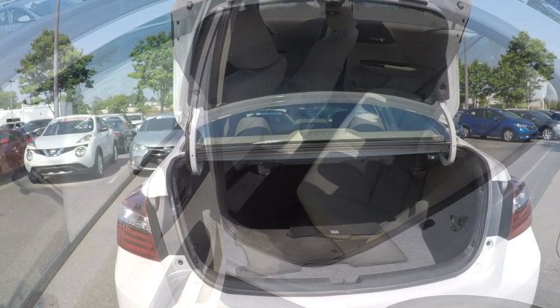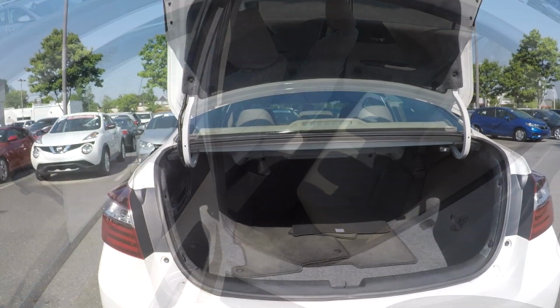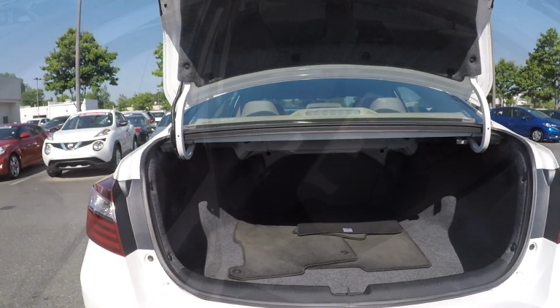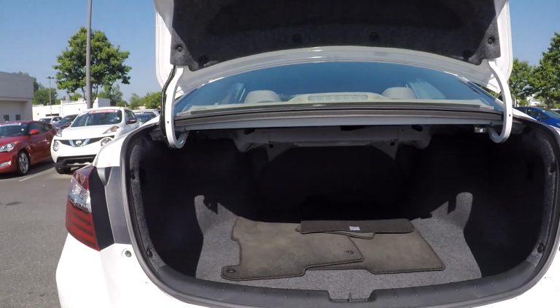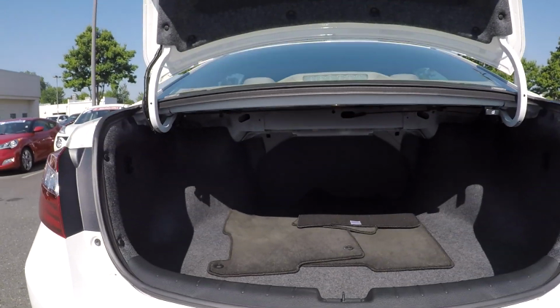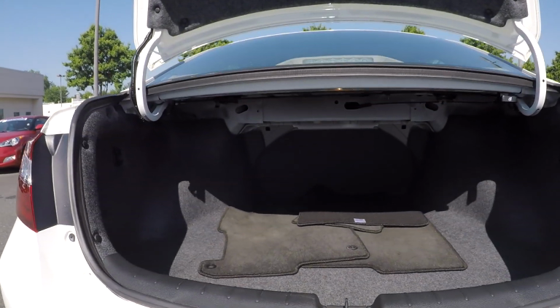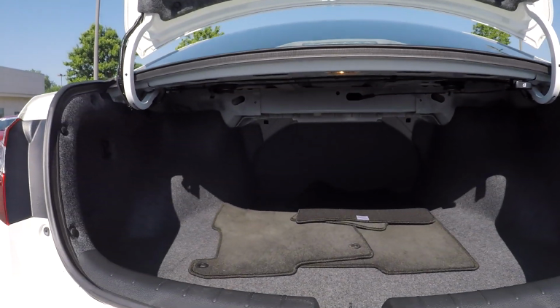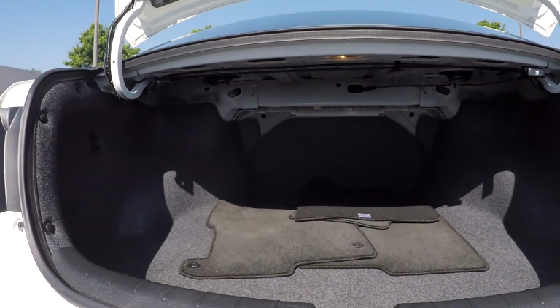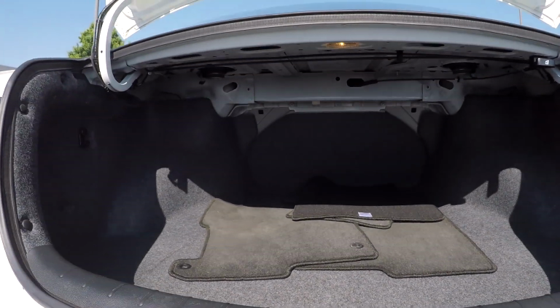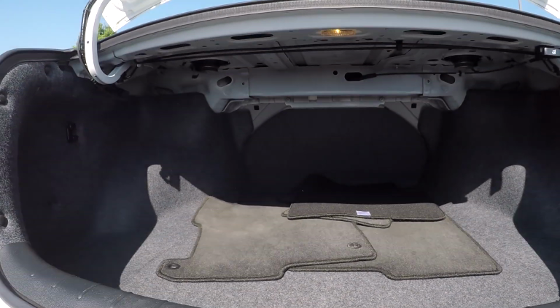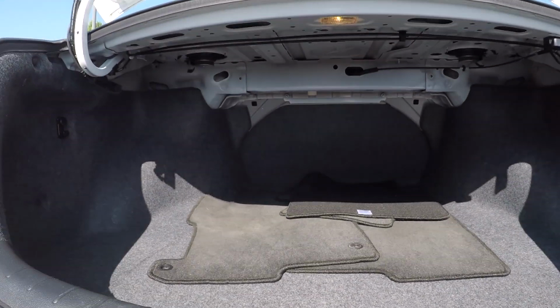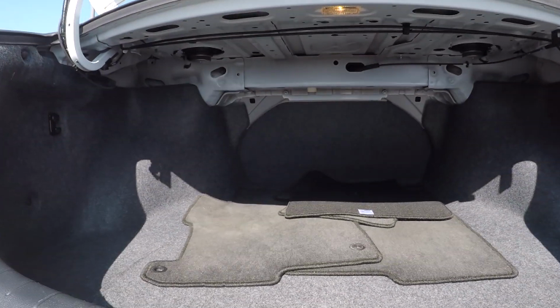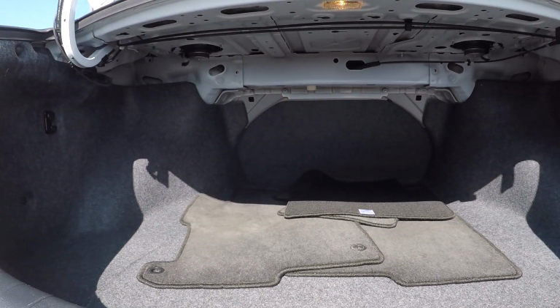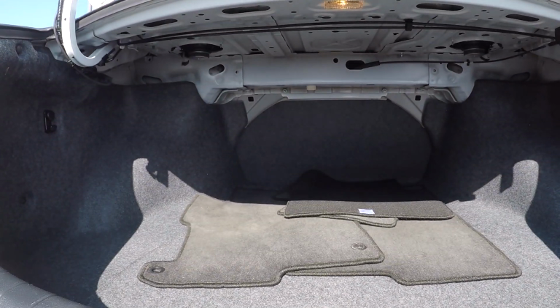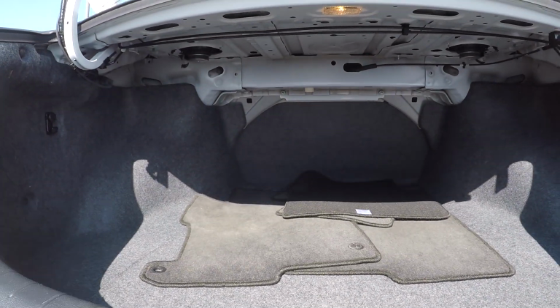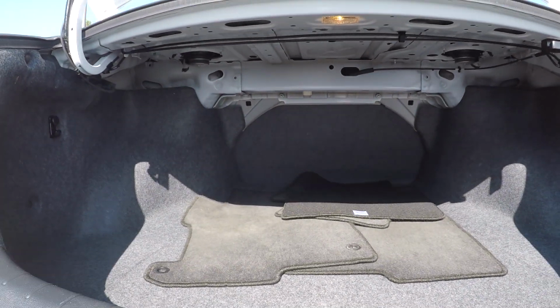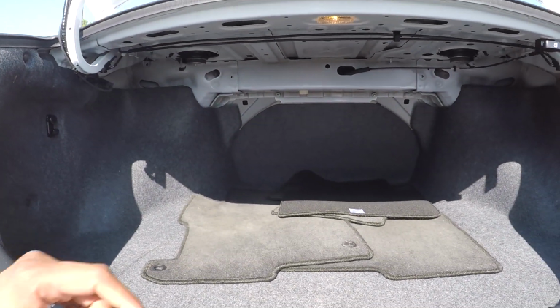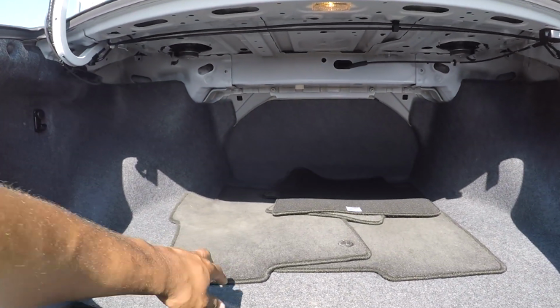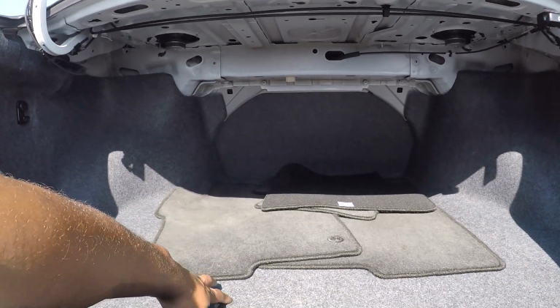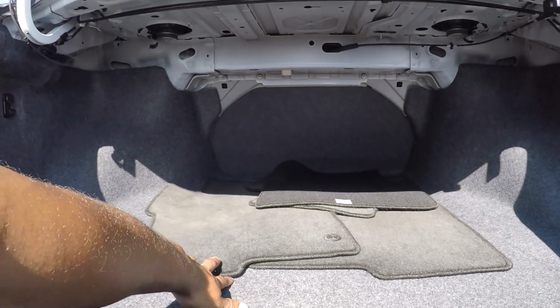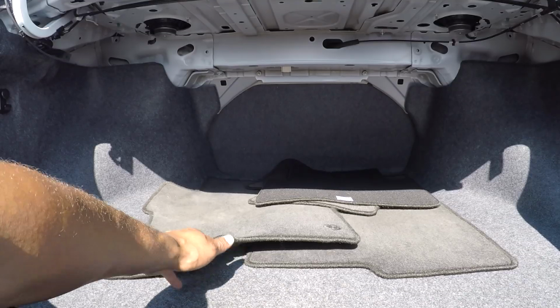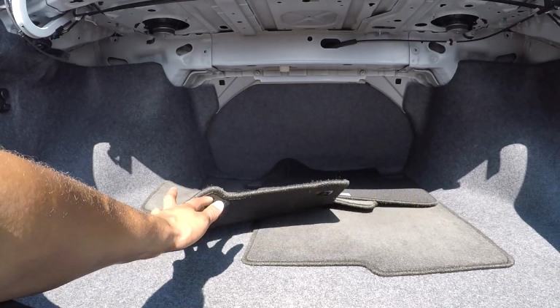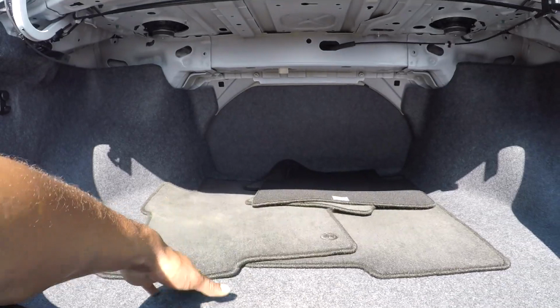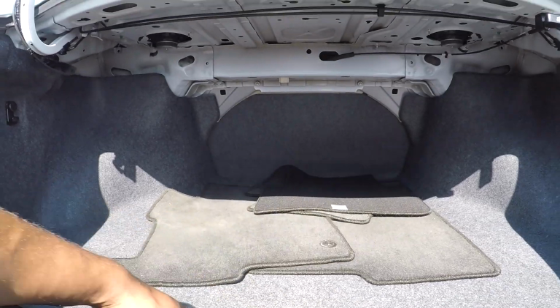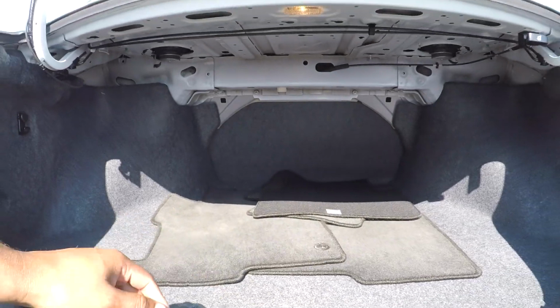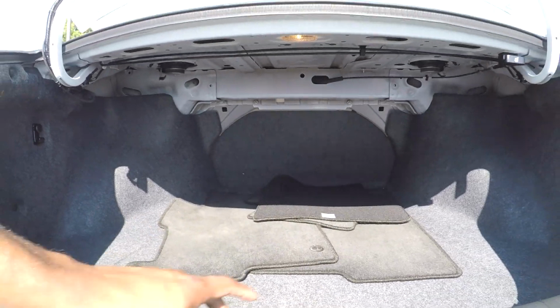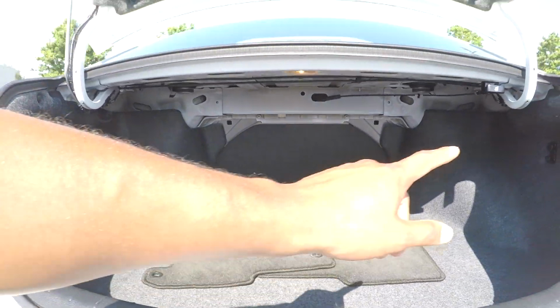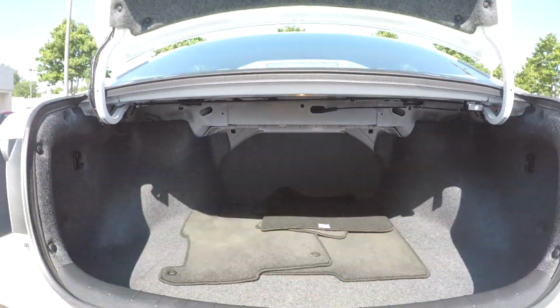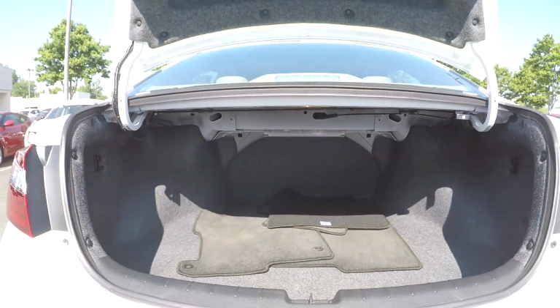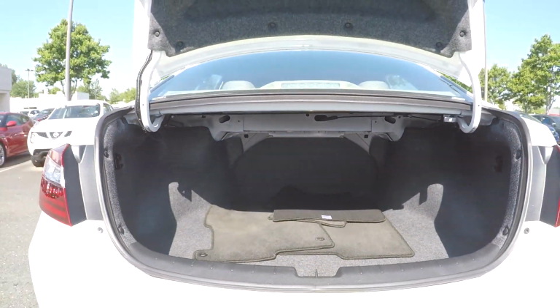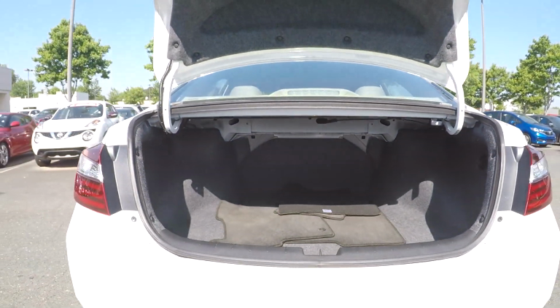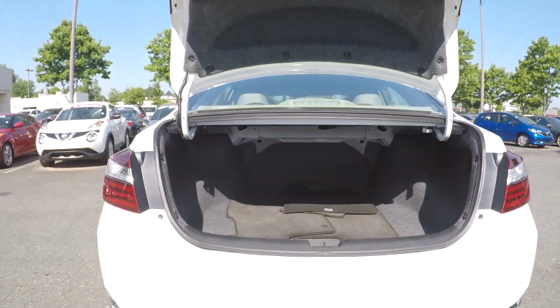Coming into your trunk space here, just showing you the trunk. Everything is nice and clean back here. You will have some original mats back here as well, and the seat release will be over there to the right.